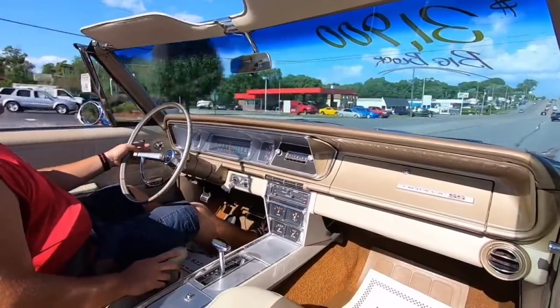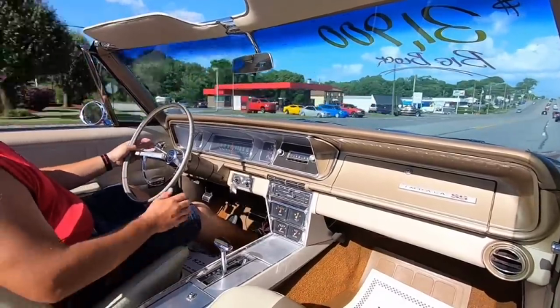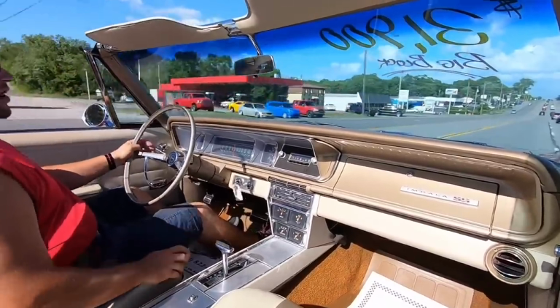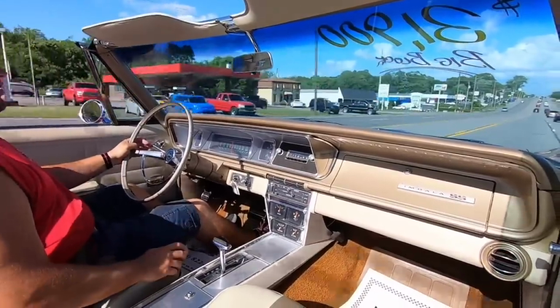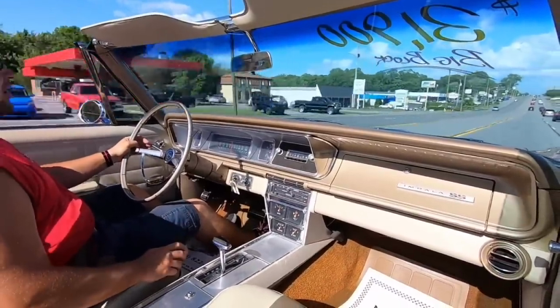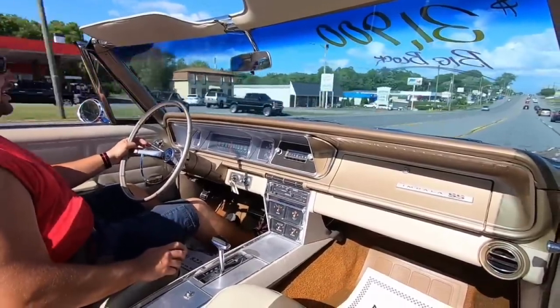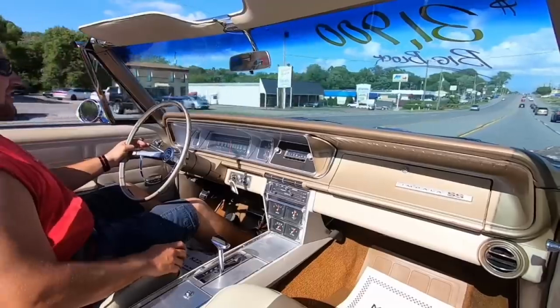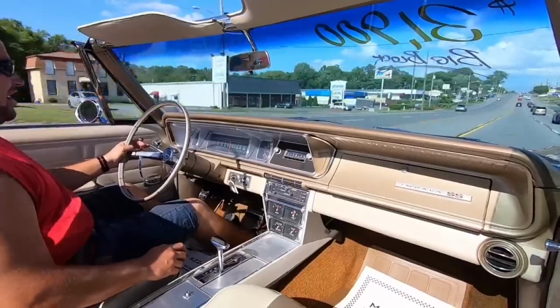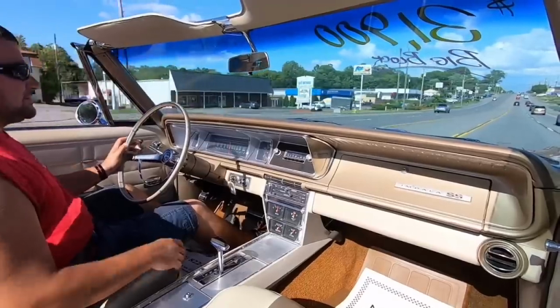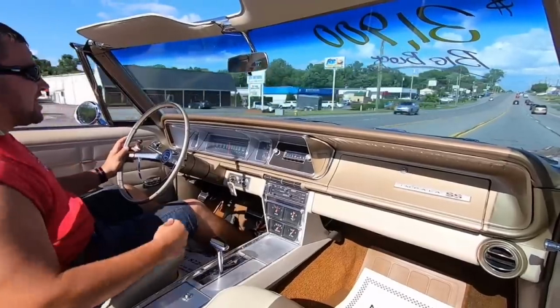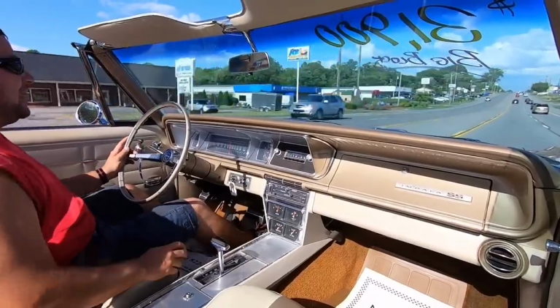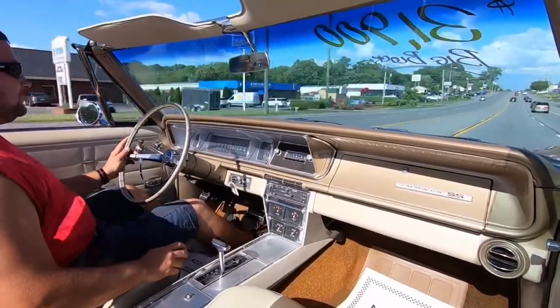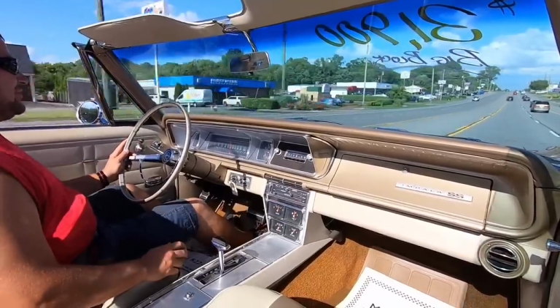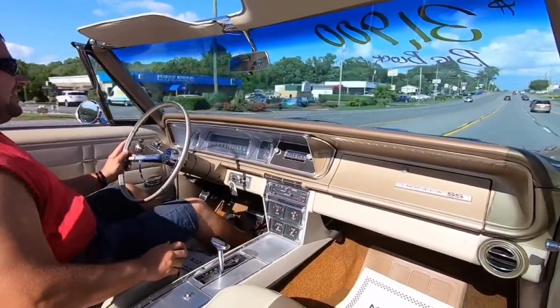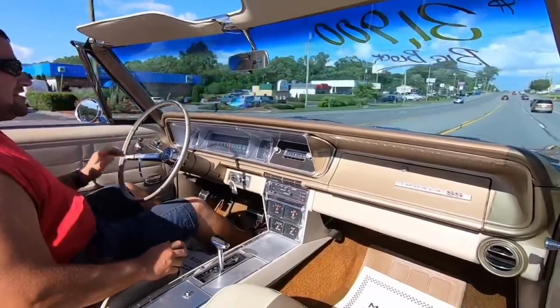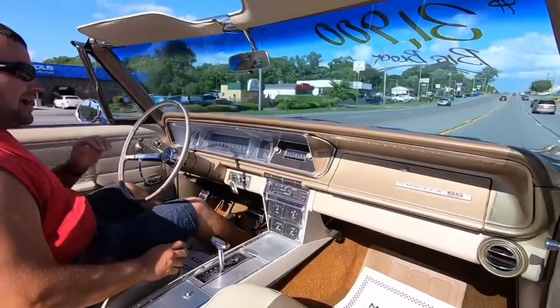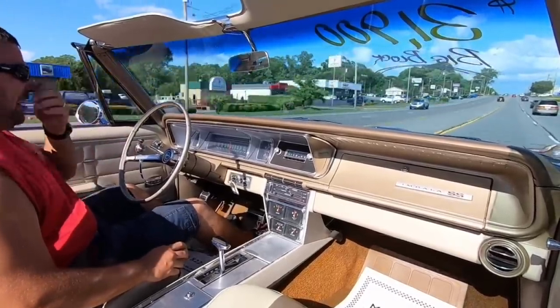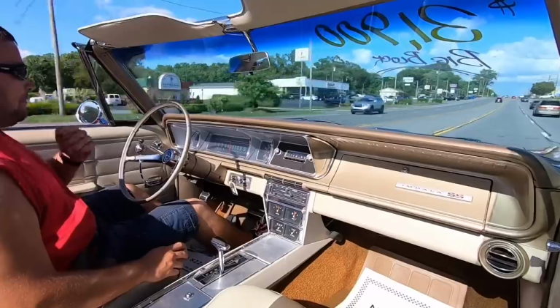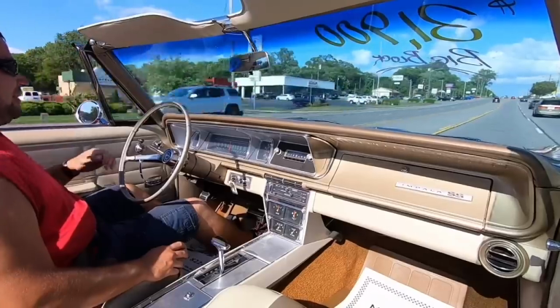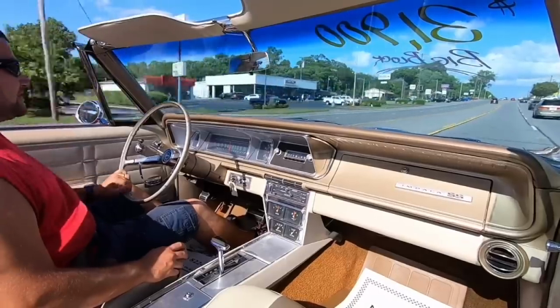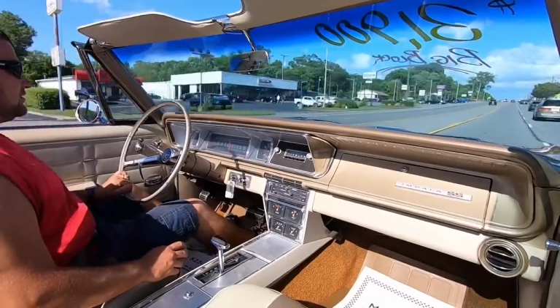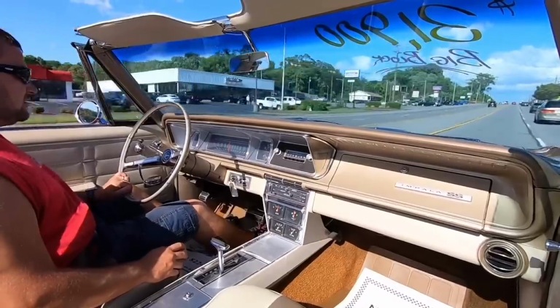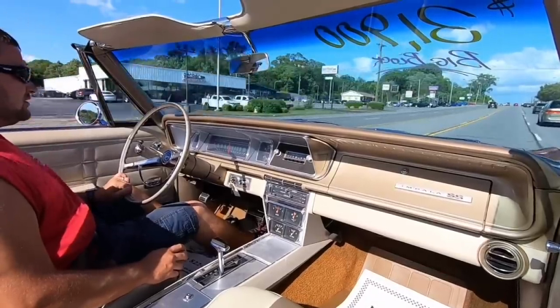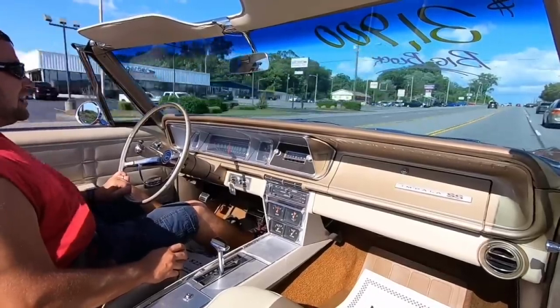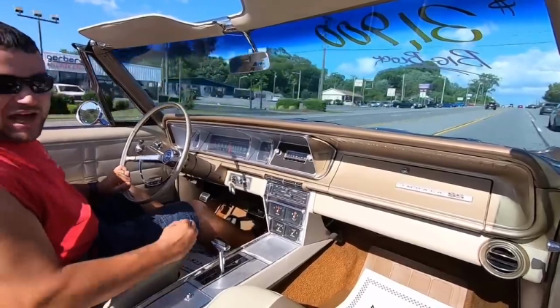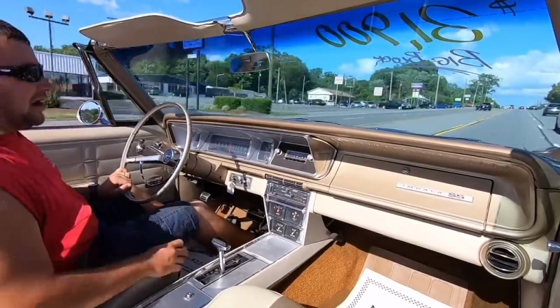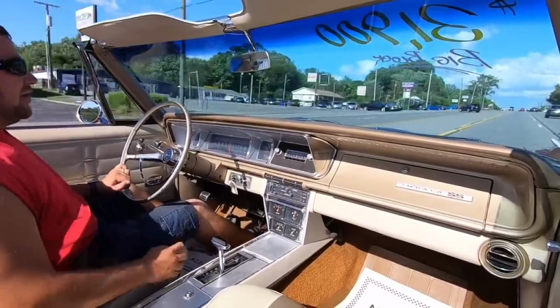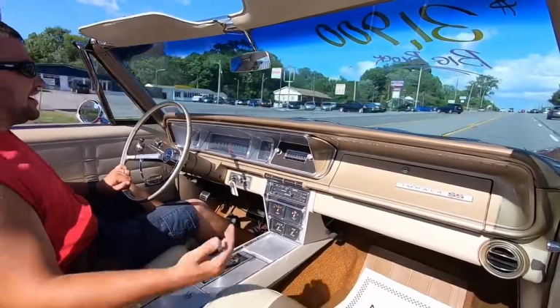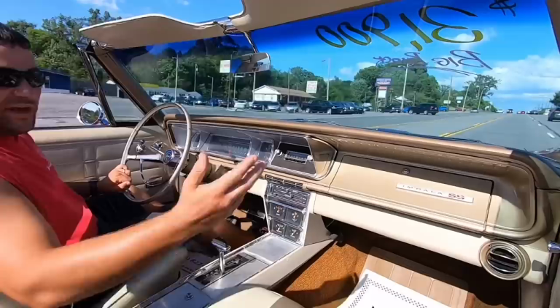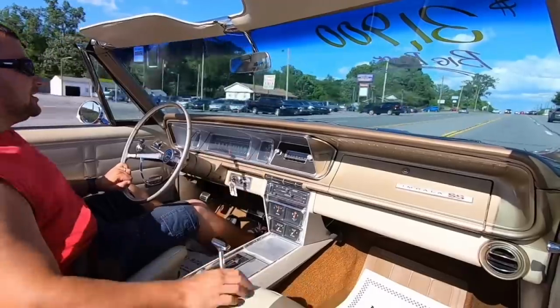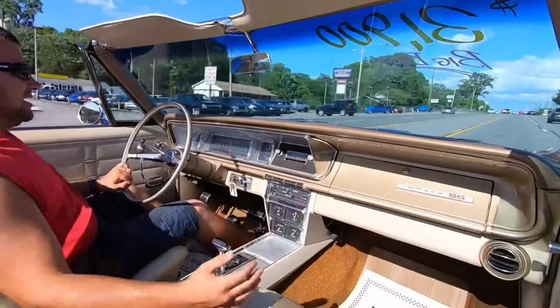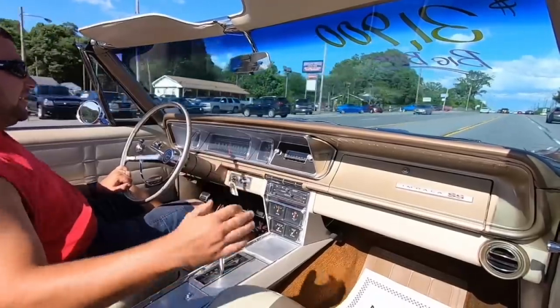Oh yeah, the motor's pulling strong — I felt it shift already. Speedo's coming up and it seems to be correct; I think we're going about 50 right now. Hopefully you're not getting a lot of wind noise — I tried to roll the windows up to keep y'all in here.